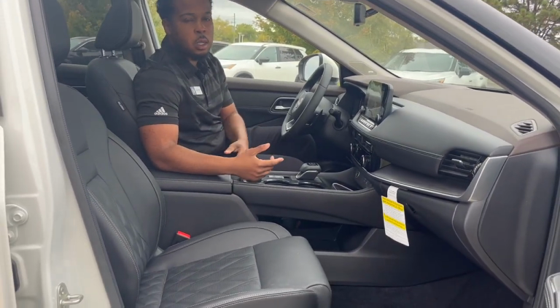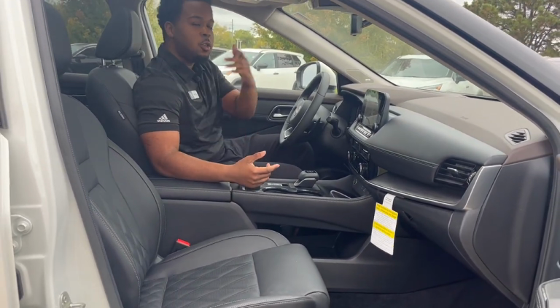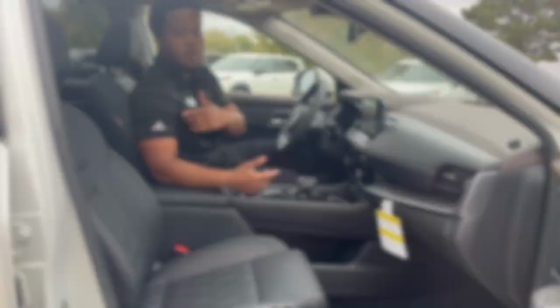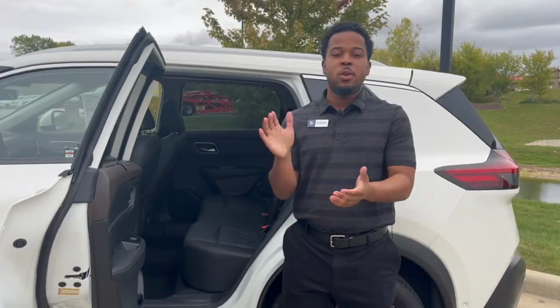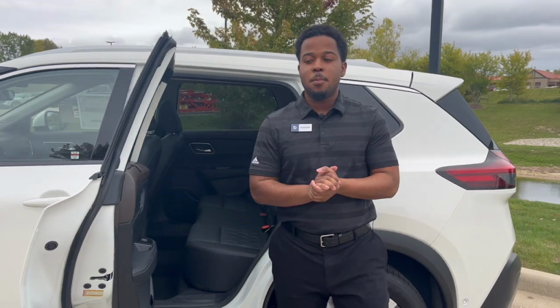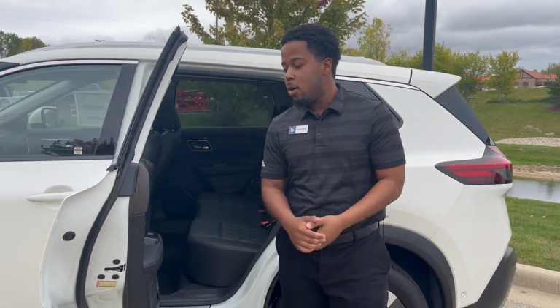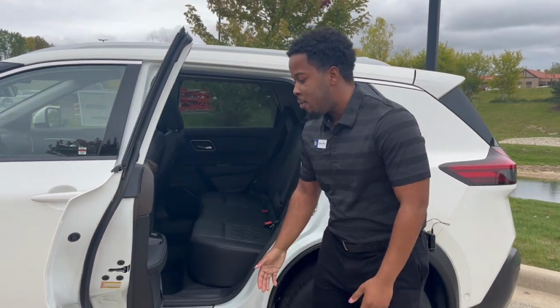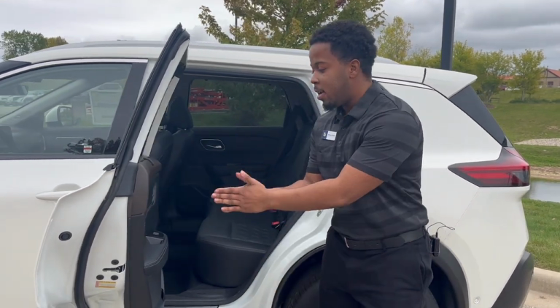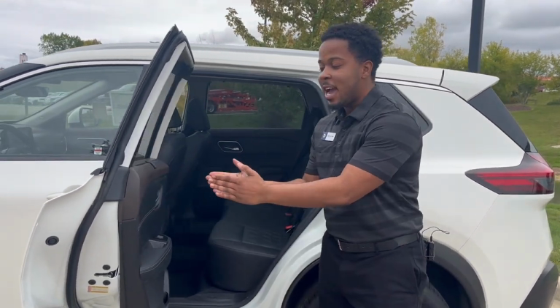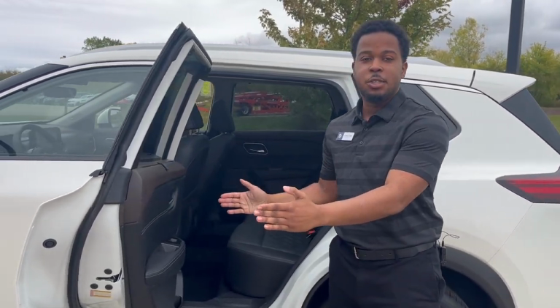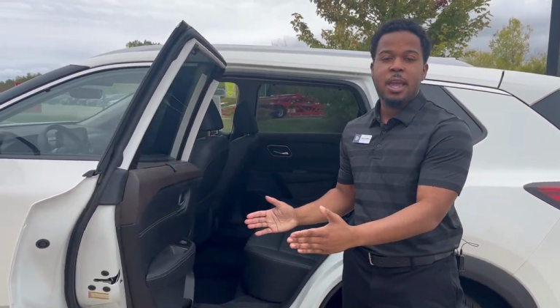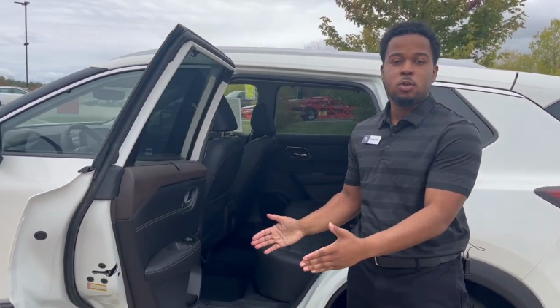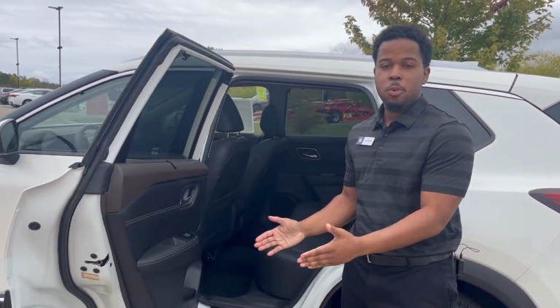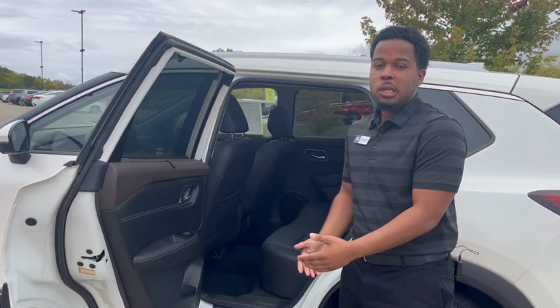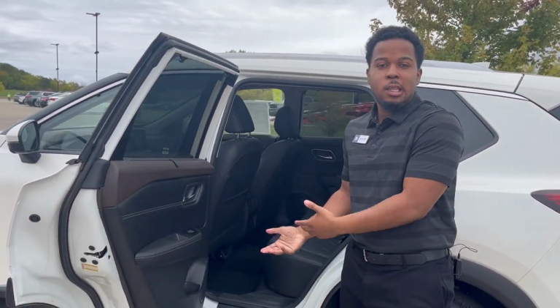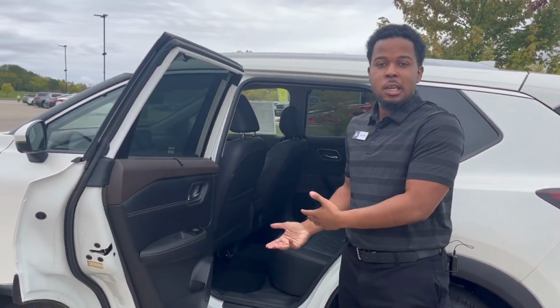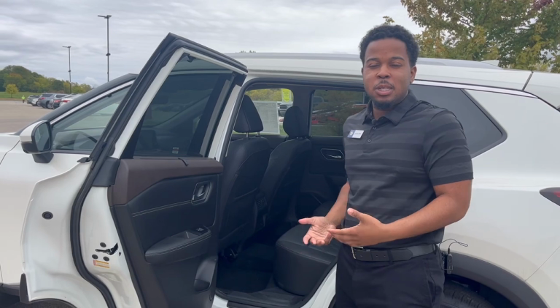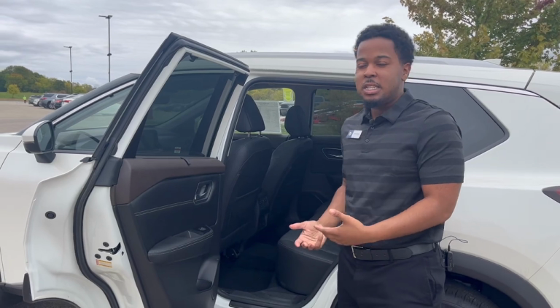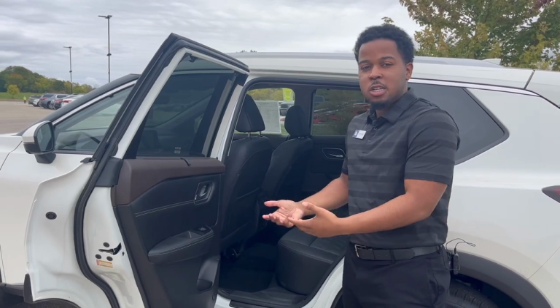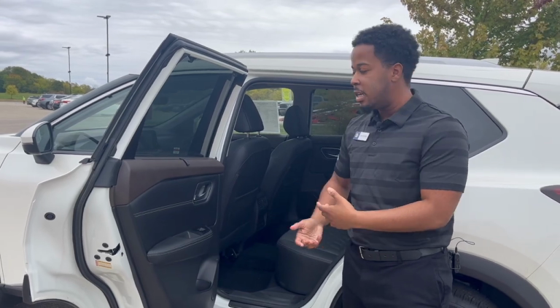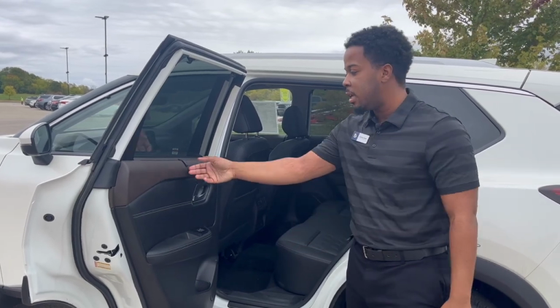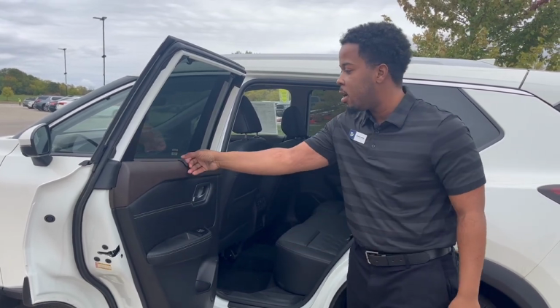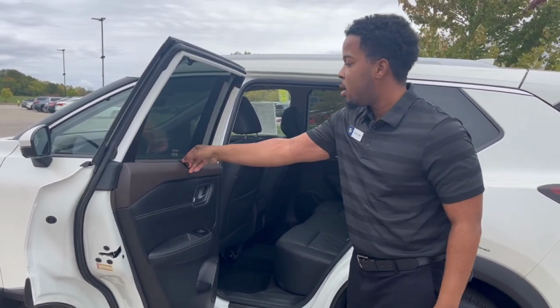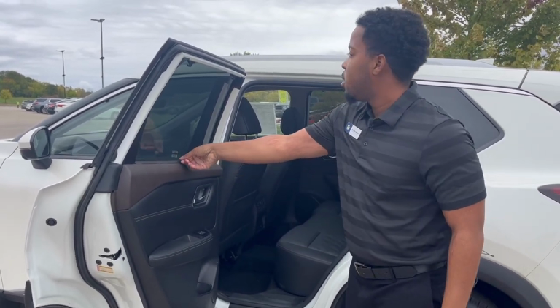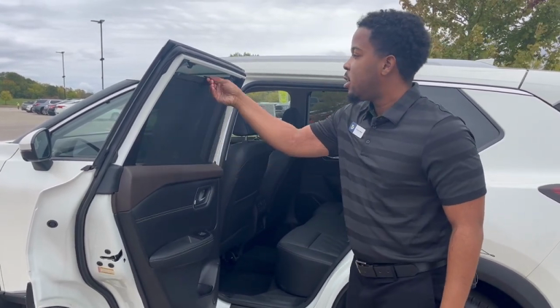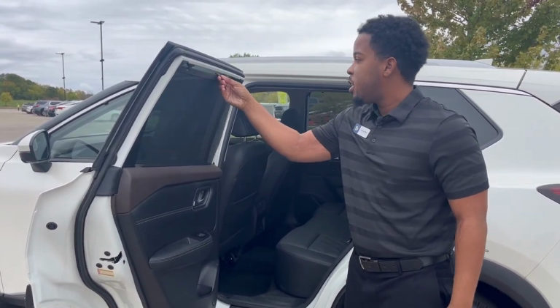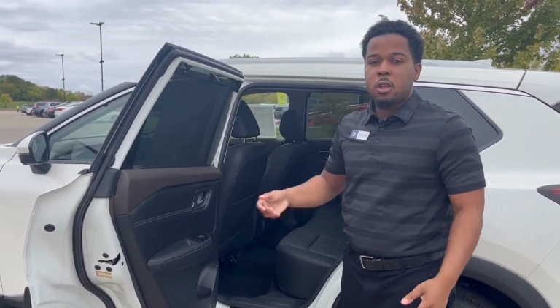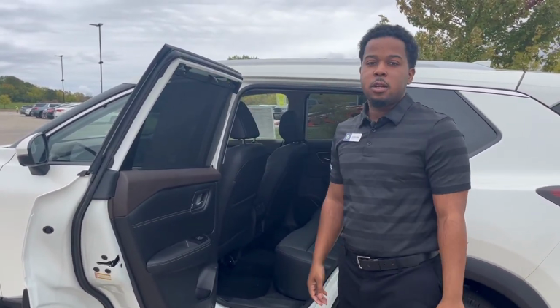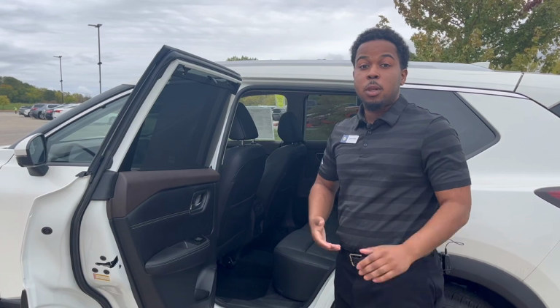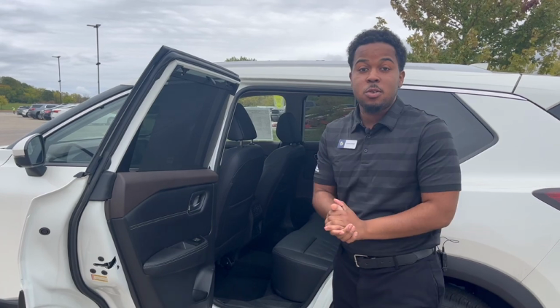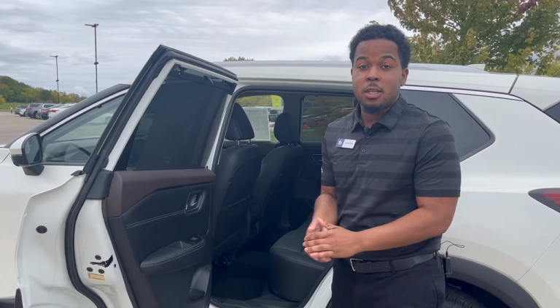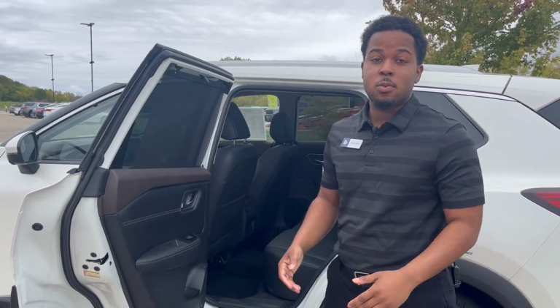Now let's show you guys the back. Notice how we have a 90-degree angle door opening — you can get anything in pretty easy, car seats, anything like that. You've got sun shades for the rear windows, plus you have heated rear seats as well.